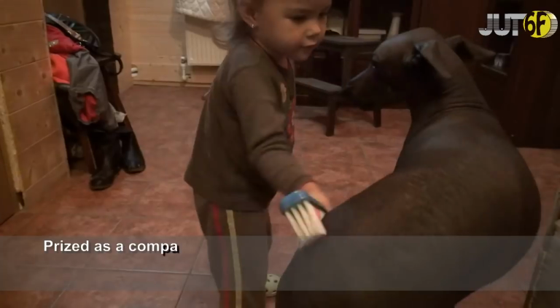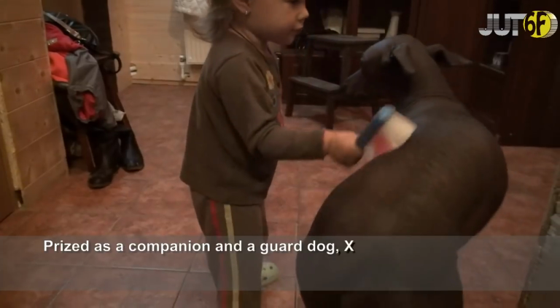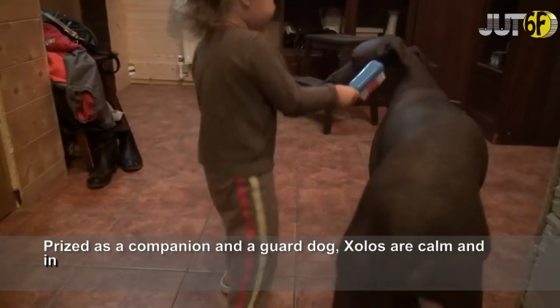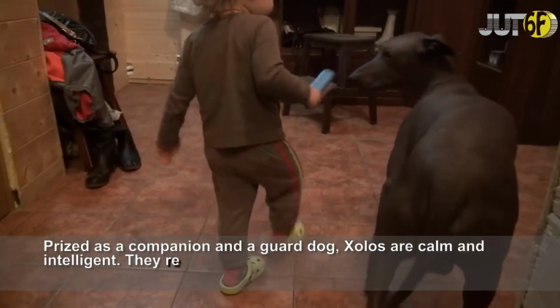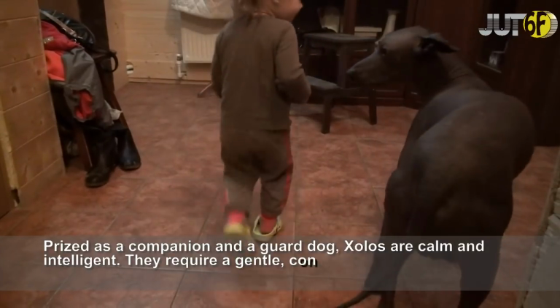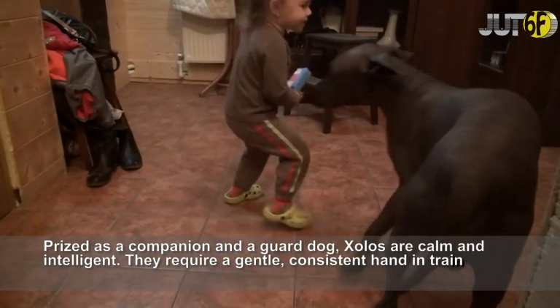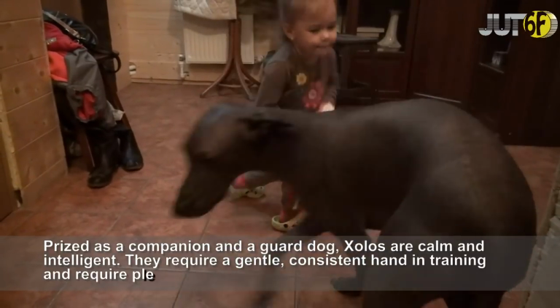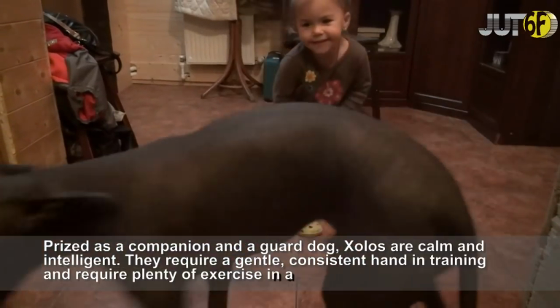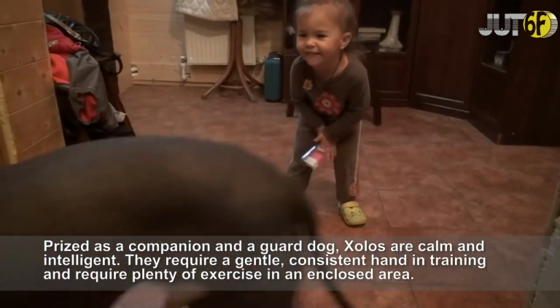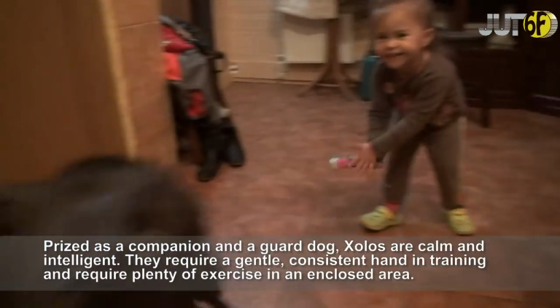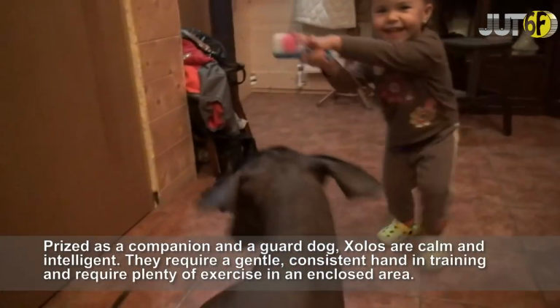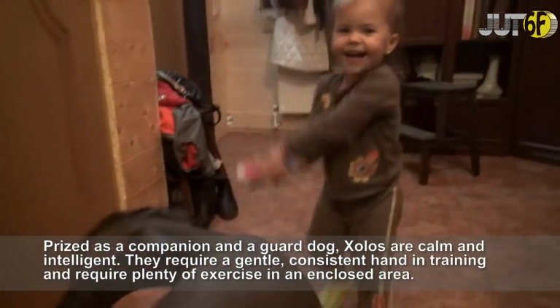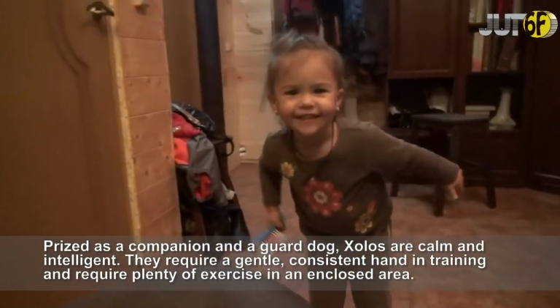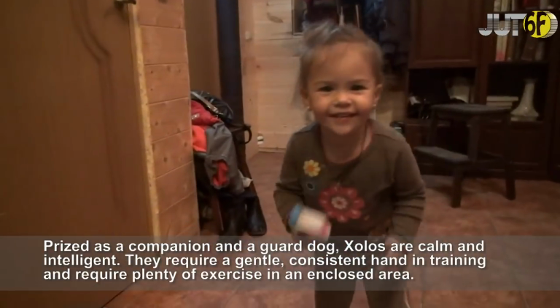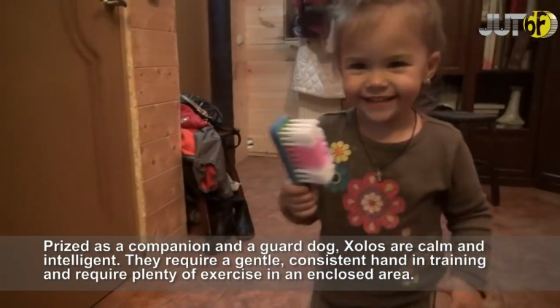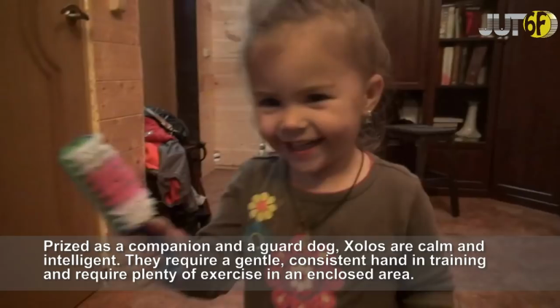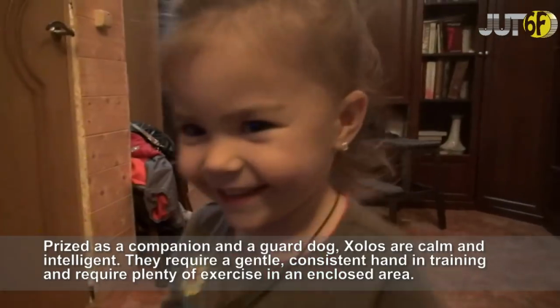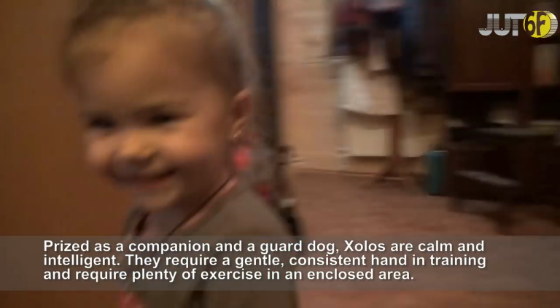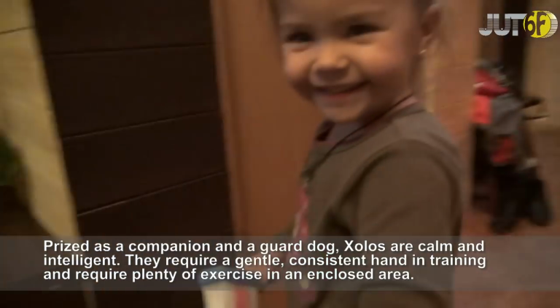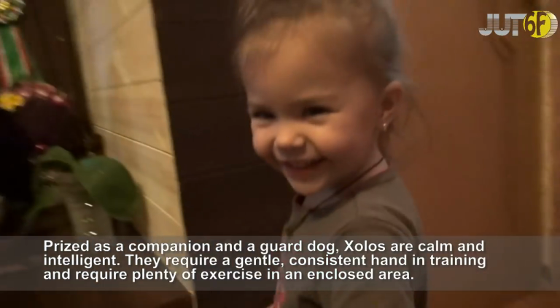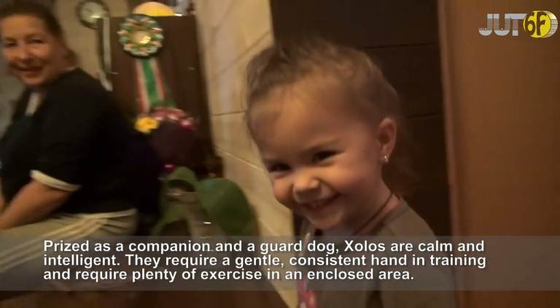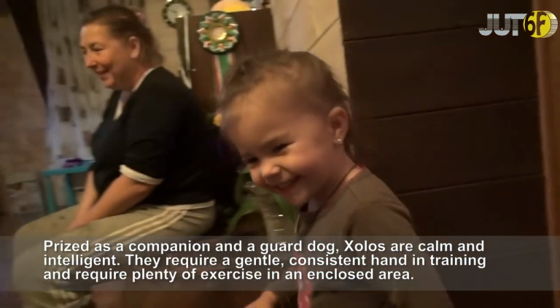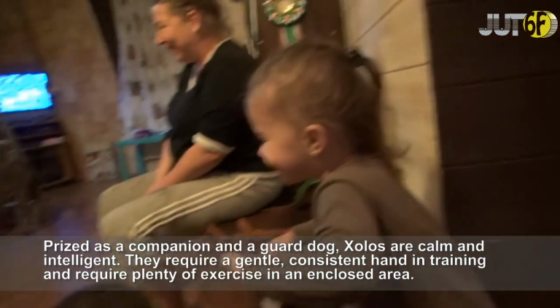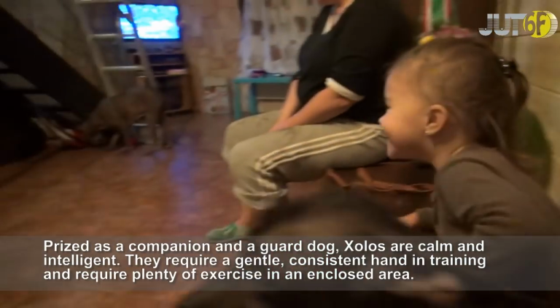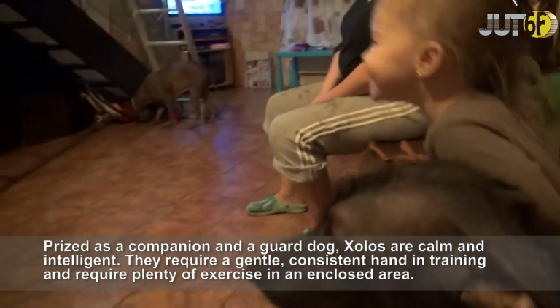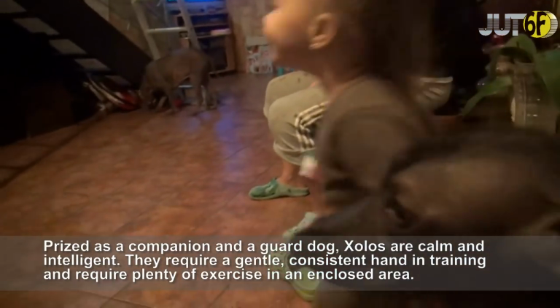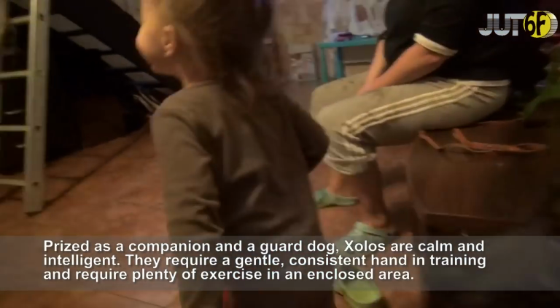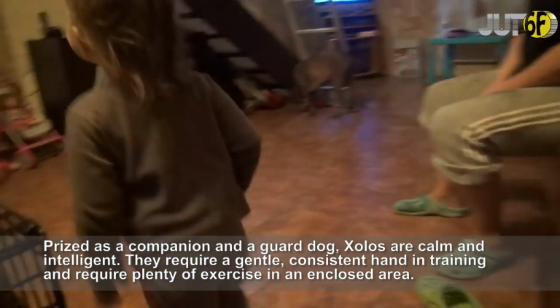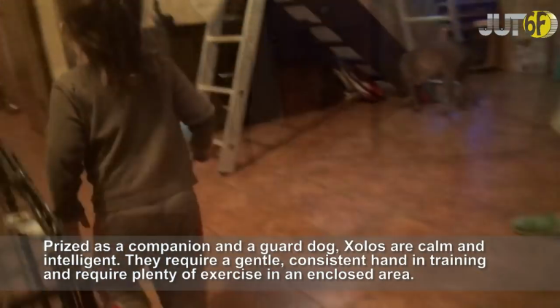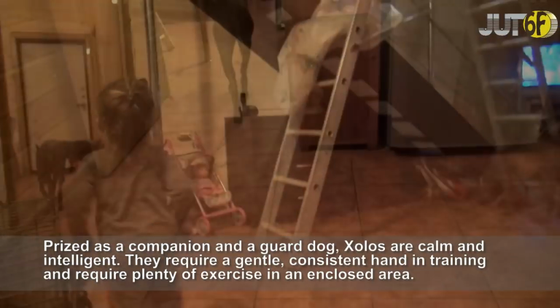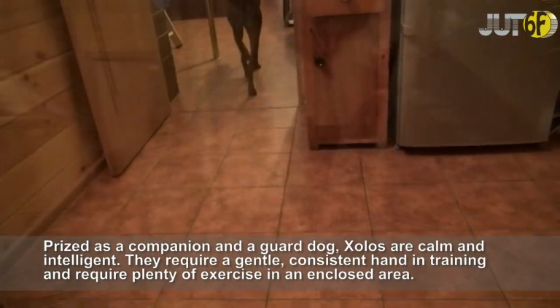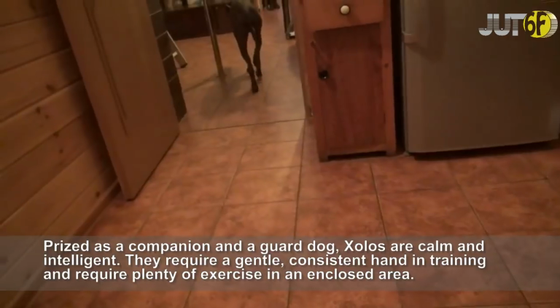Prized as a companion and a guard dog, Zolos are calm and intelligent. They require gentle, consistent training and plenty of exercise in an enclosed area.